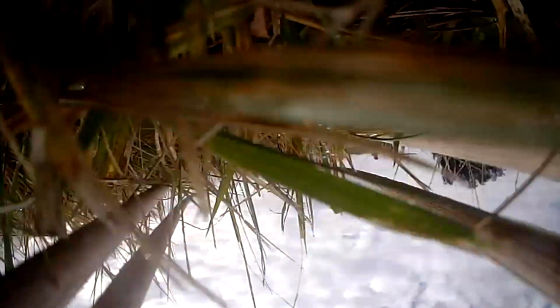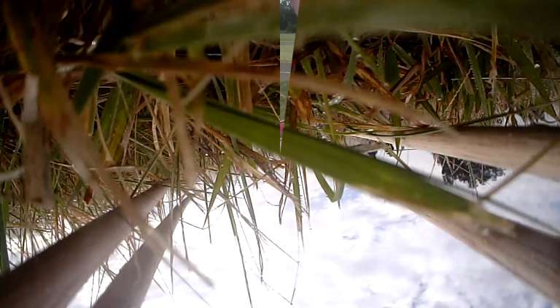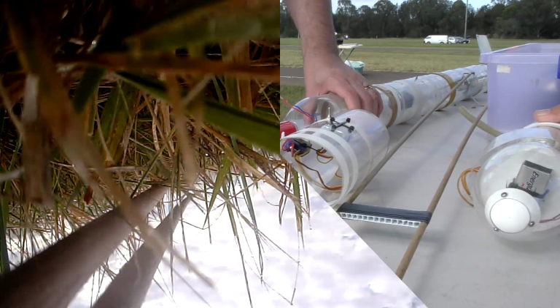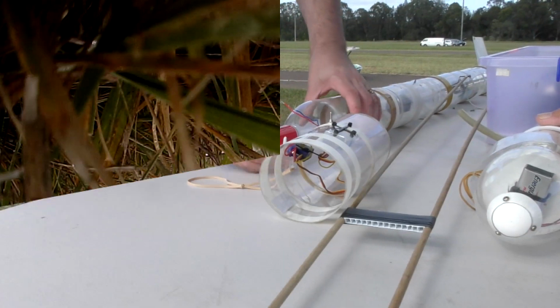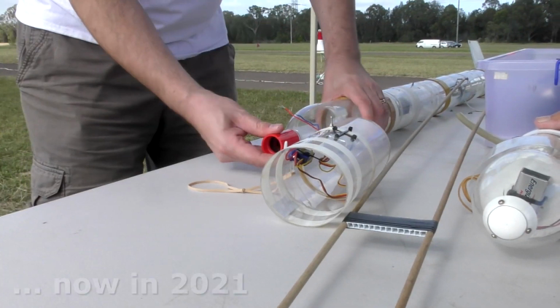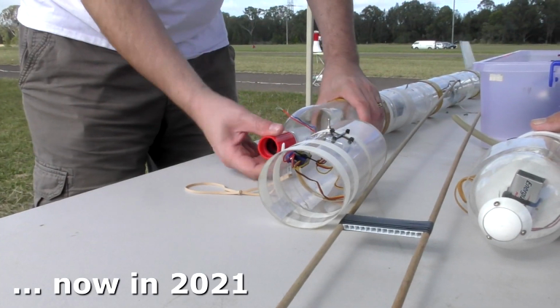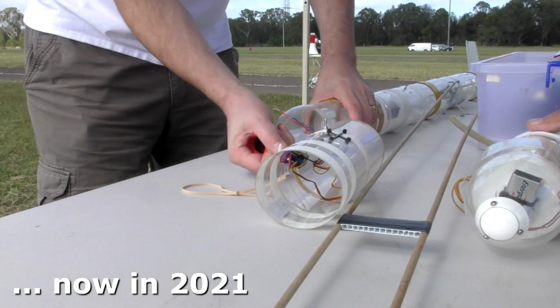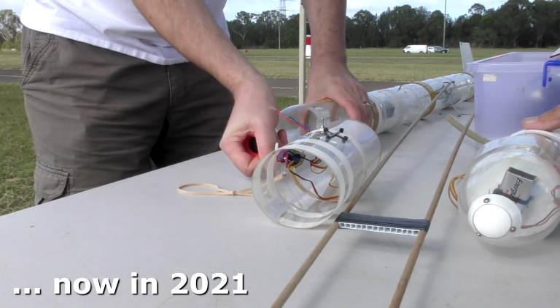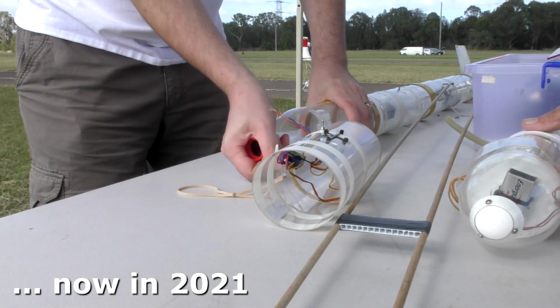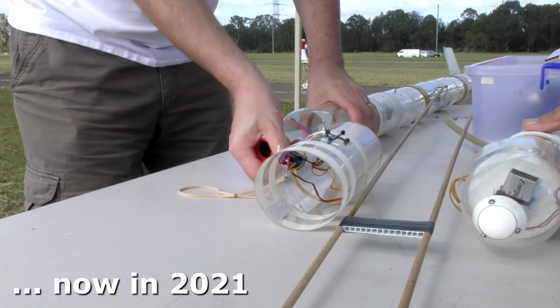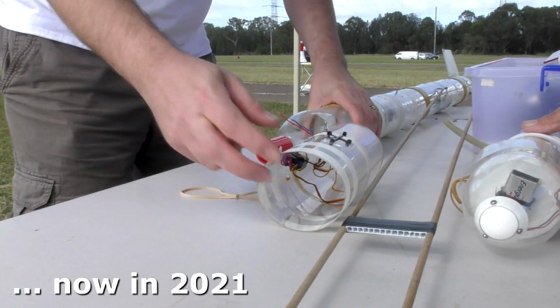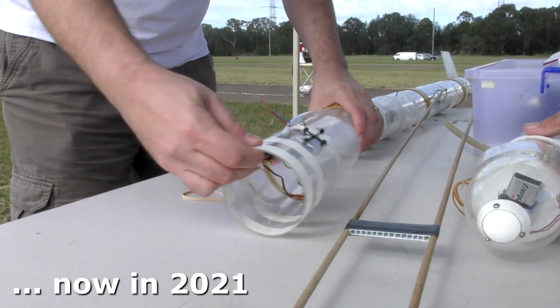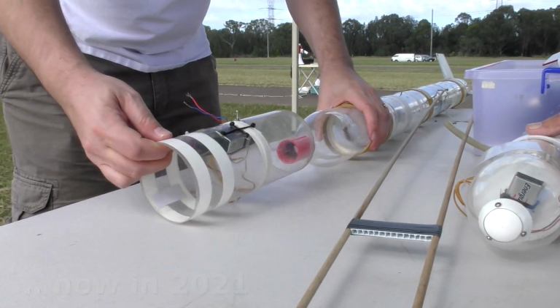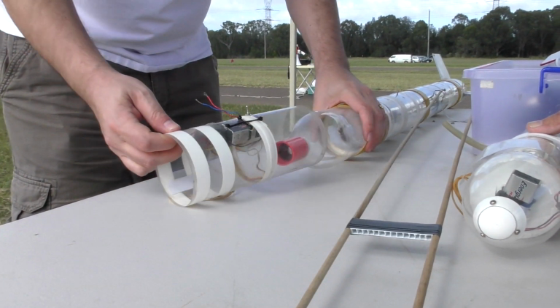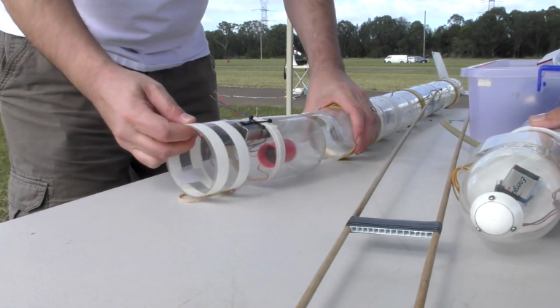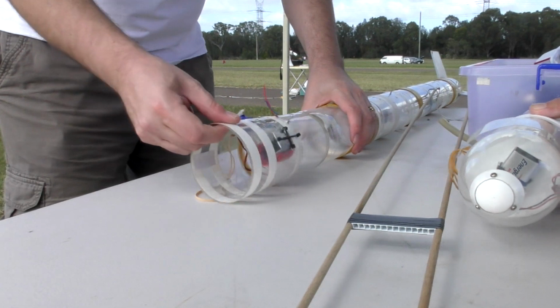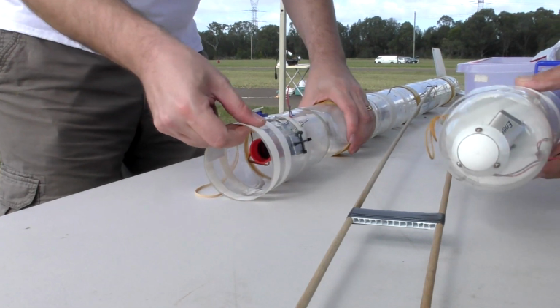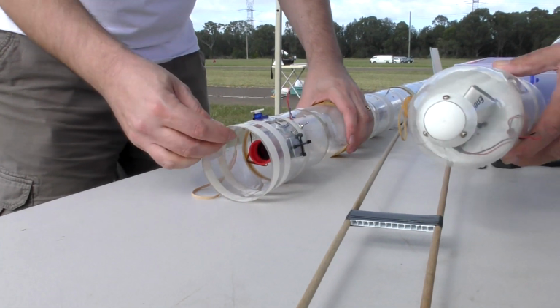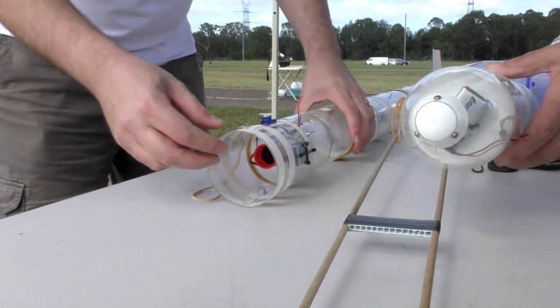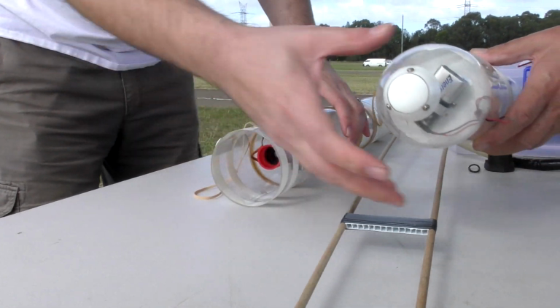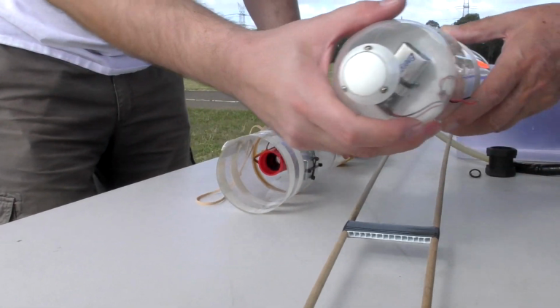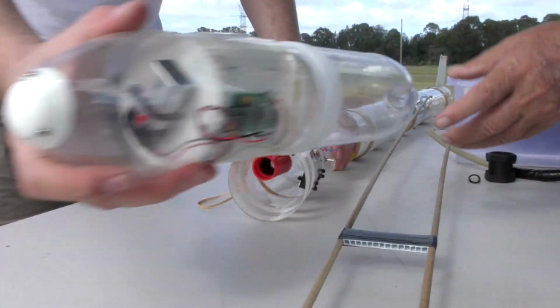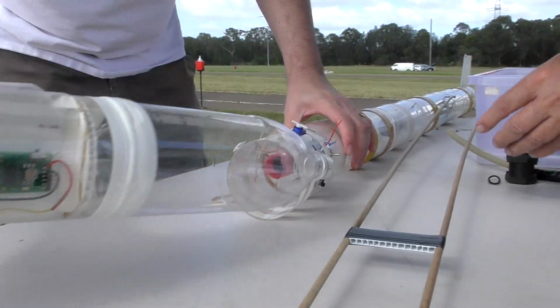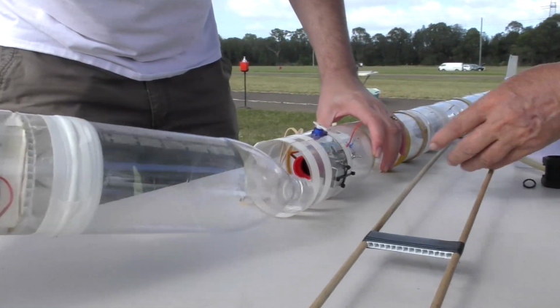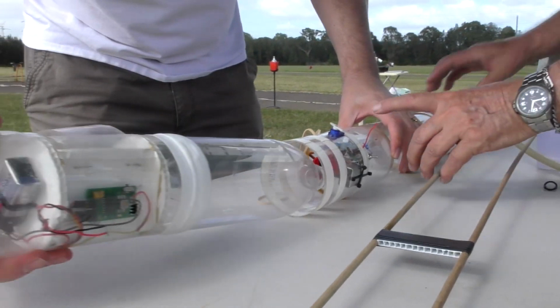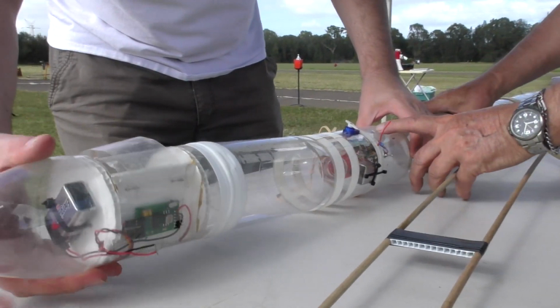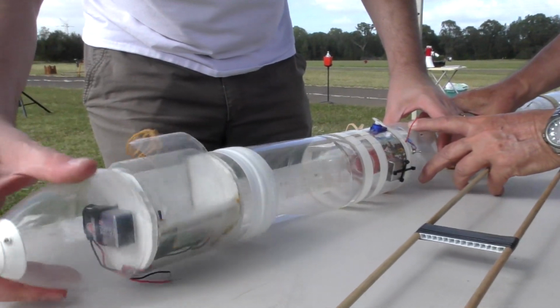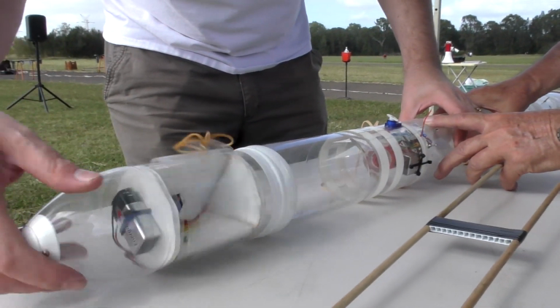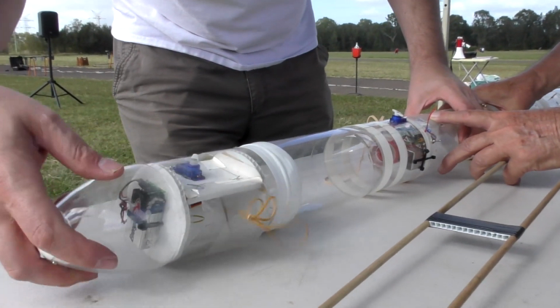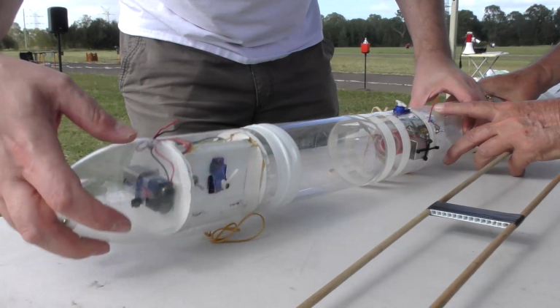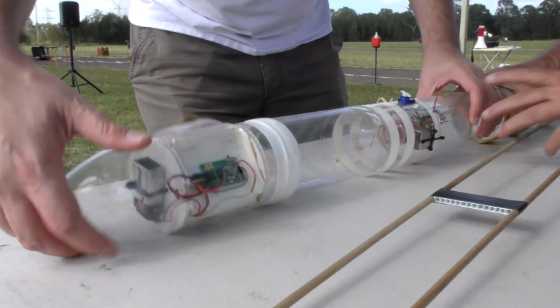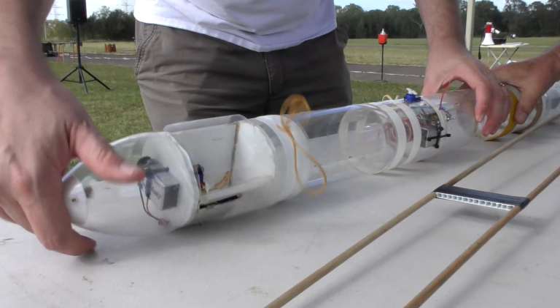So fast forward to this week and we decided to revisit the boom, but wanted to make it deployable so that it is tucked up against the rocket during the fastest part of the flight and then it would release later on.